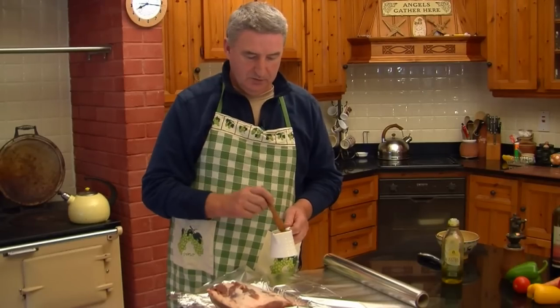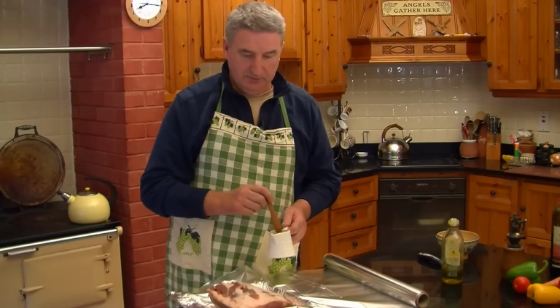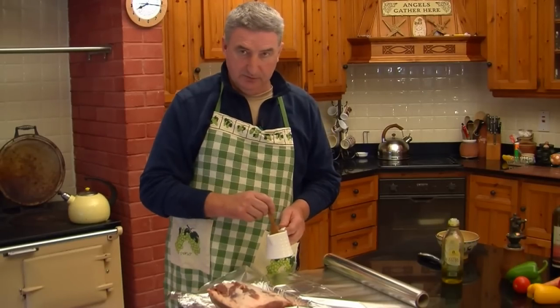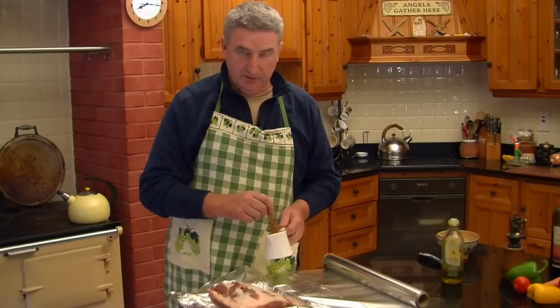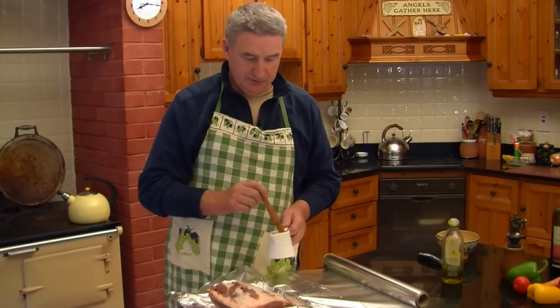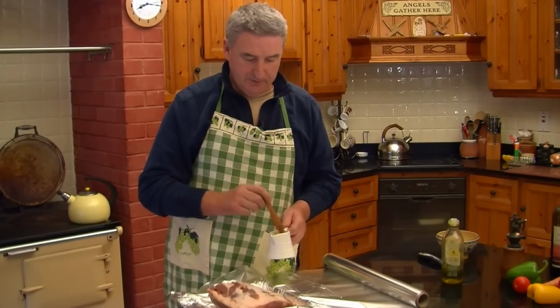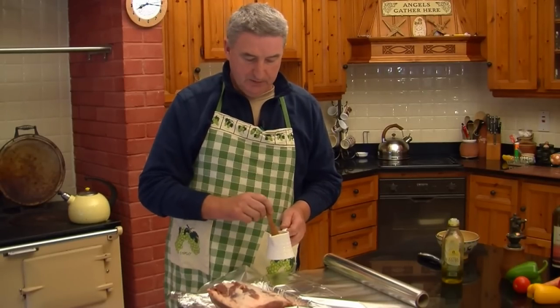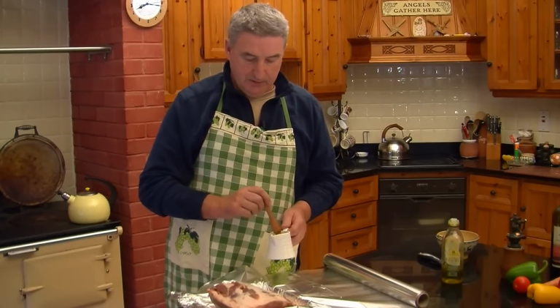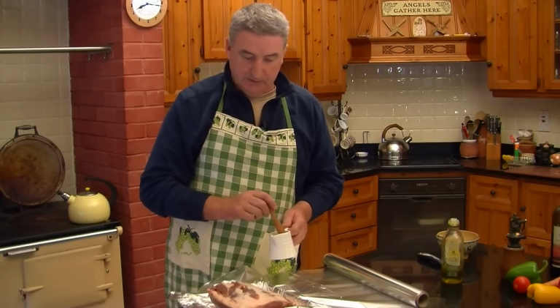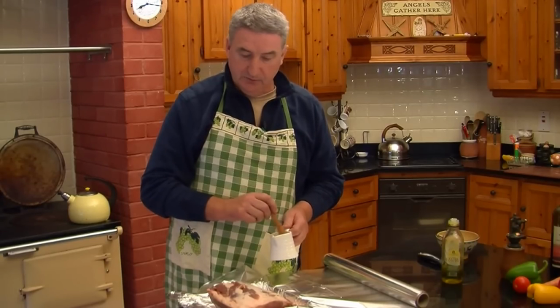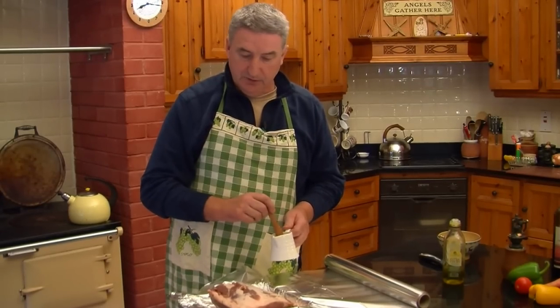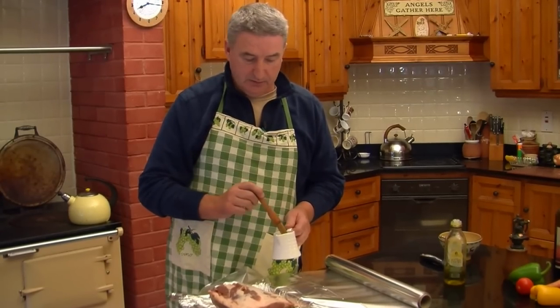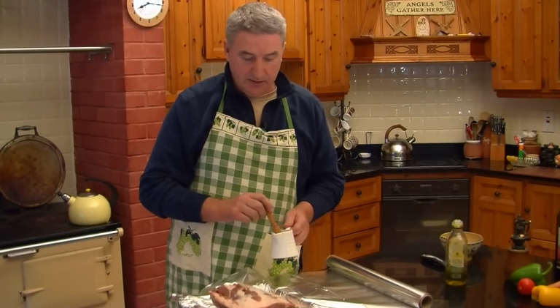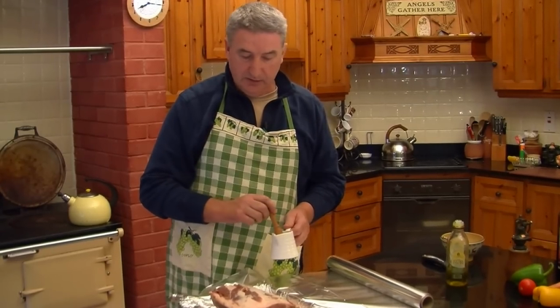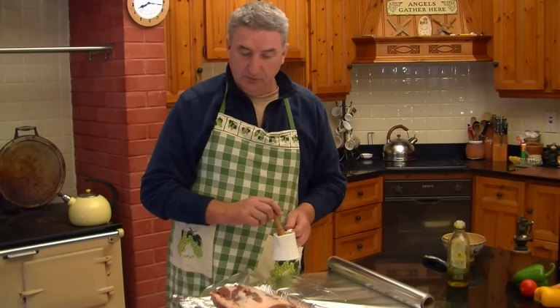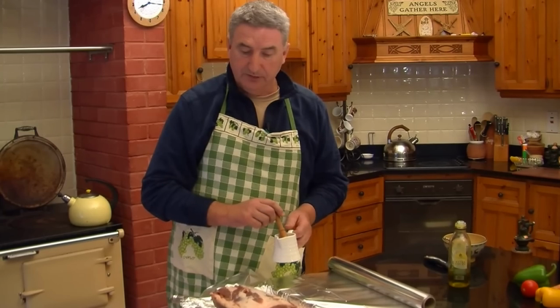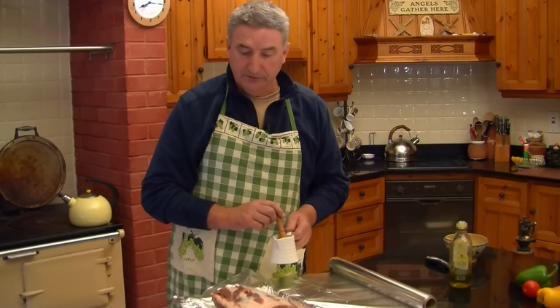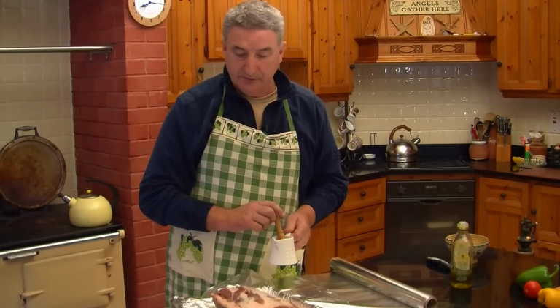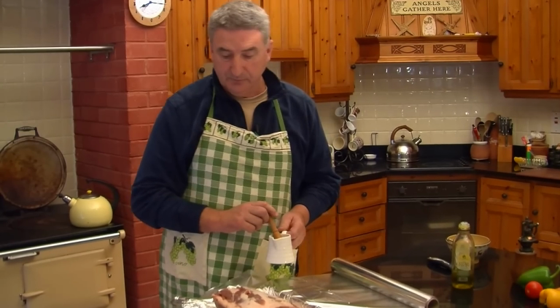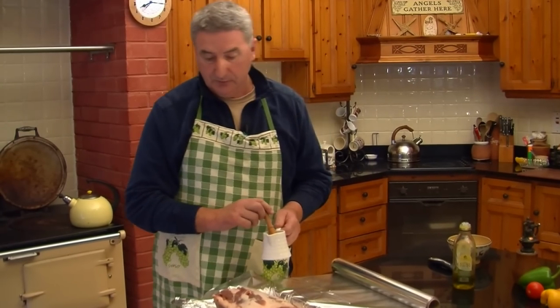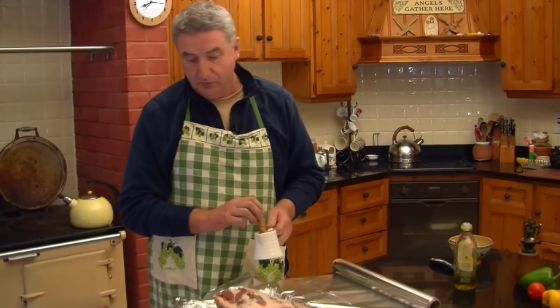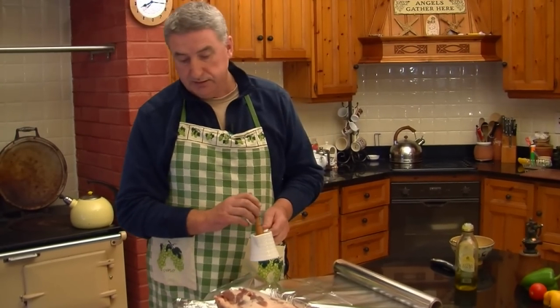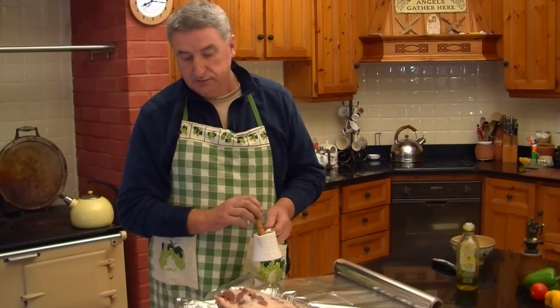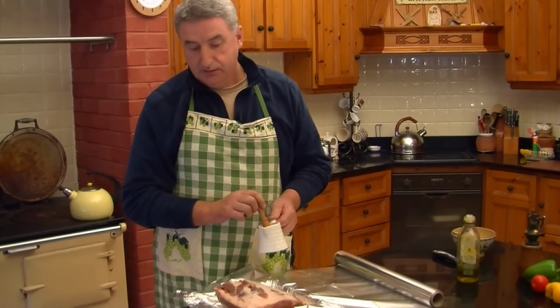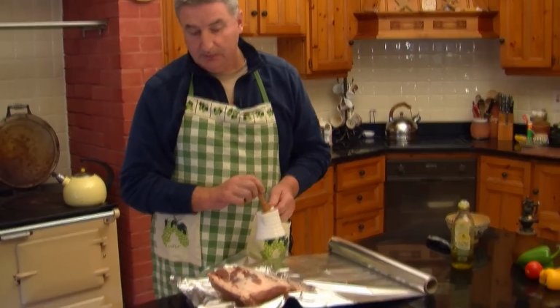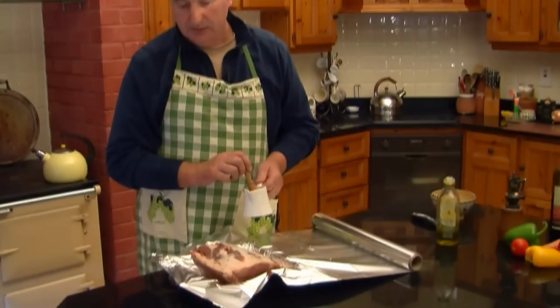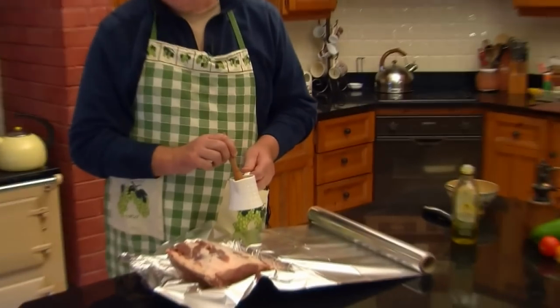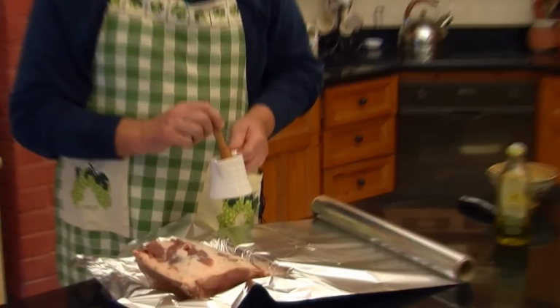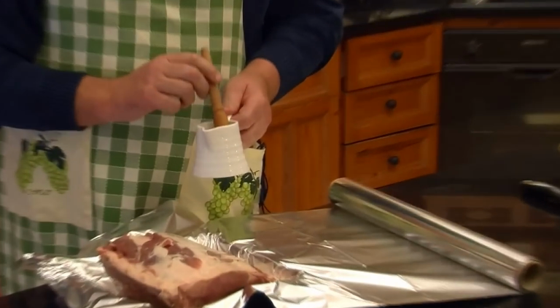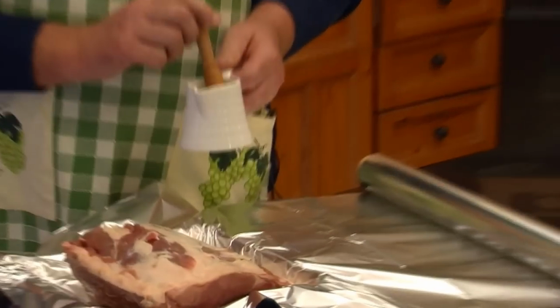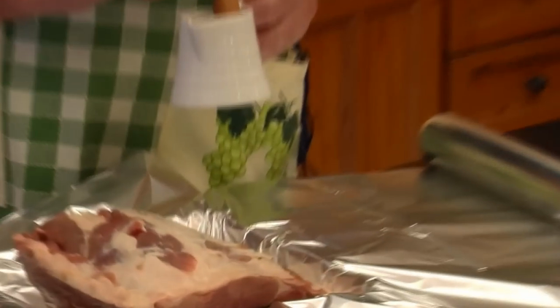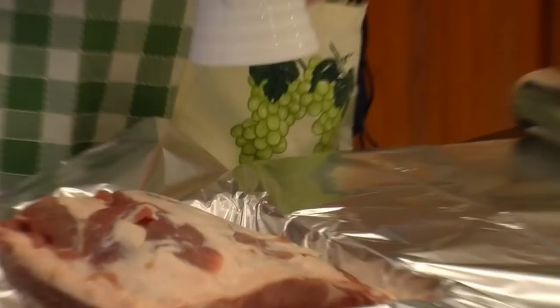Welcome to Bellowen House Farm Kitchen. Today I'm cooking a rack of wild boar. It's a five-bone rack and it should cater for five large portions.